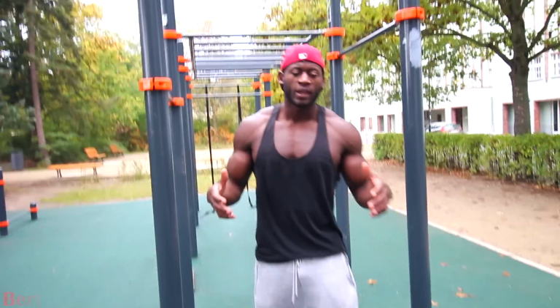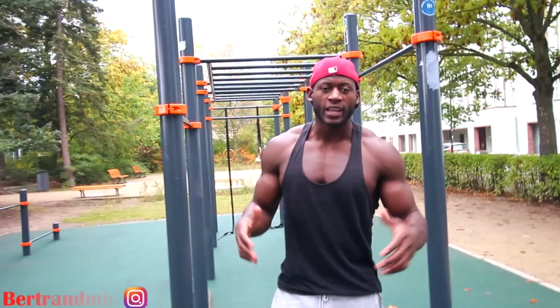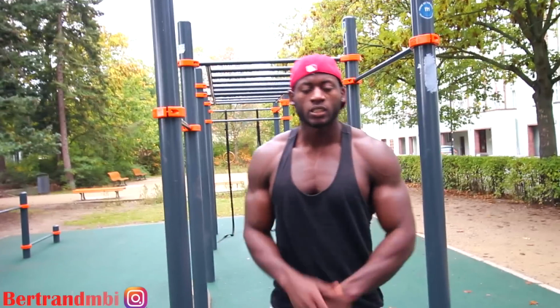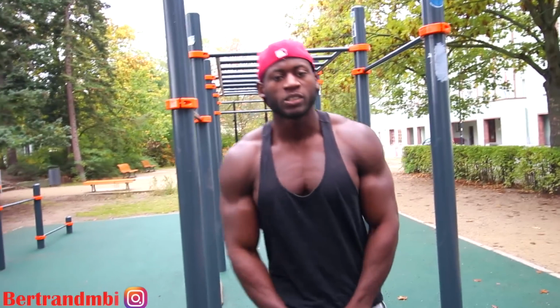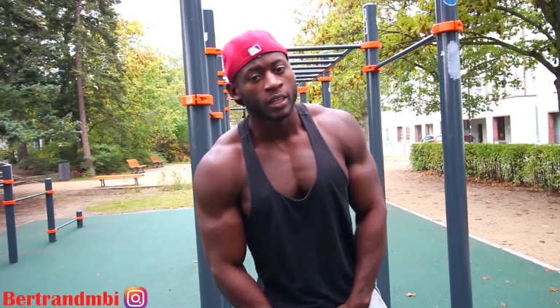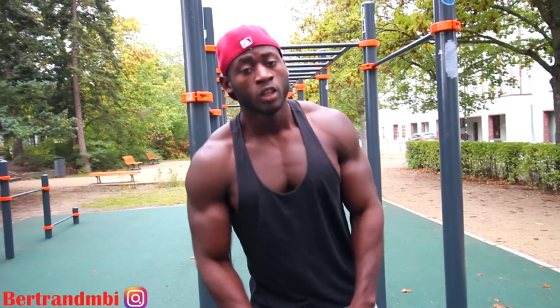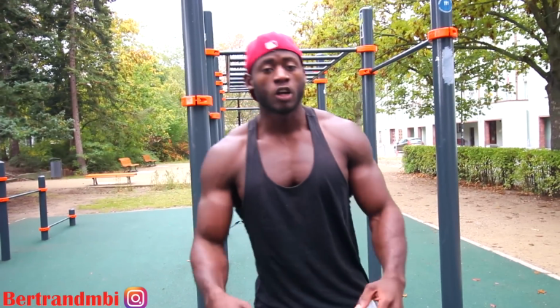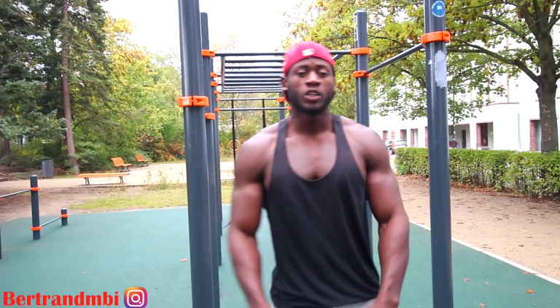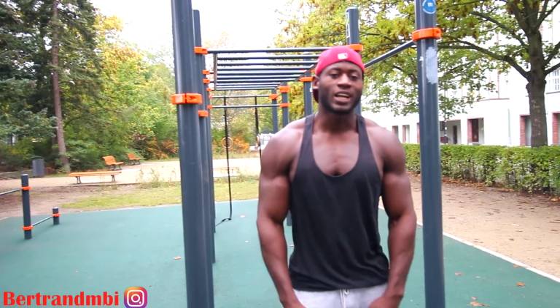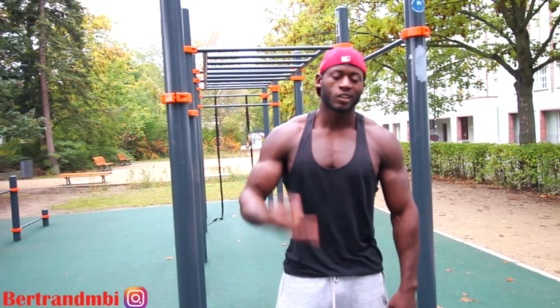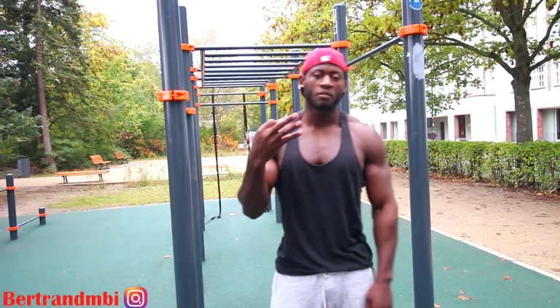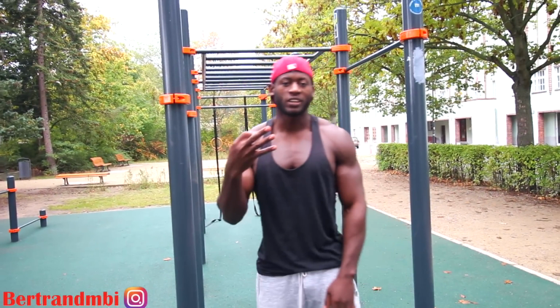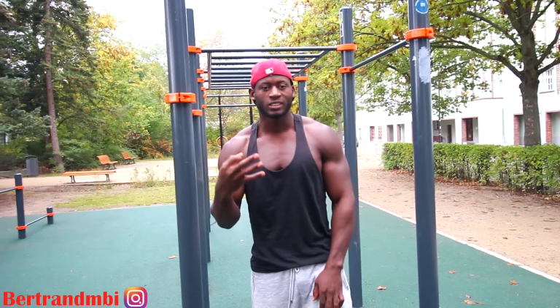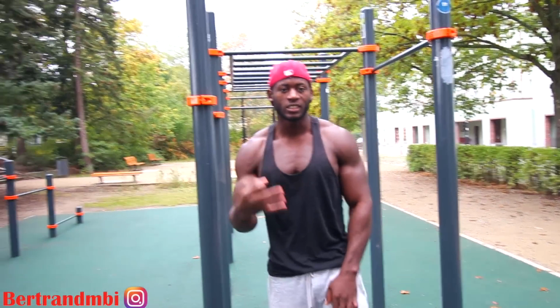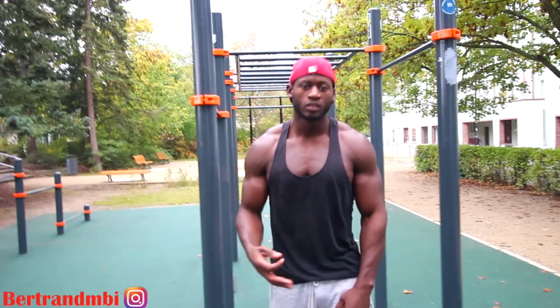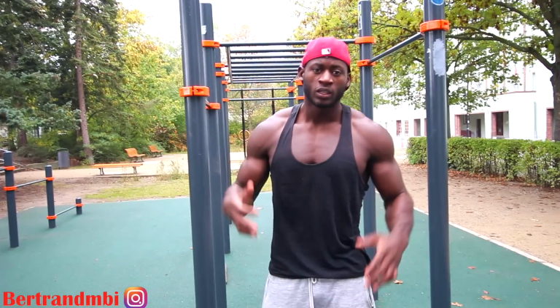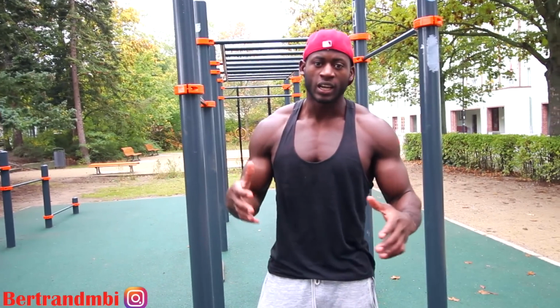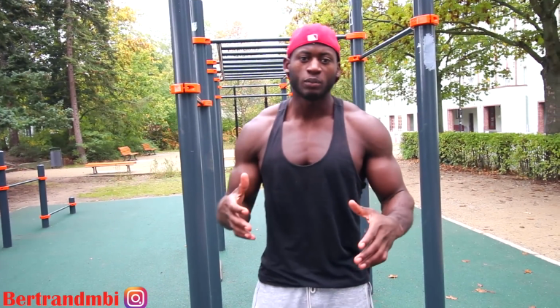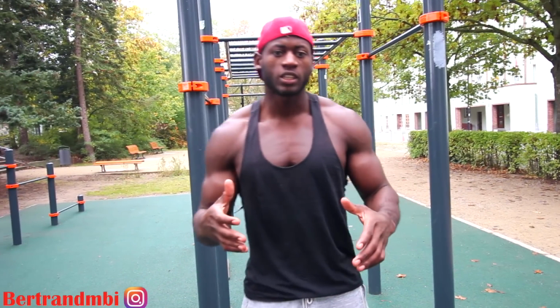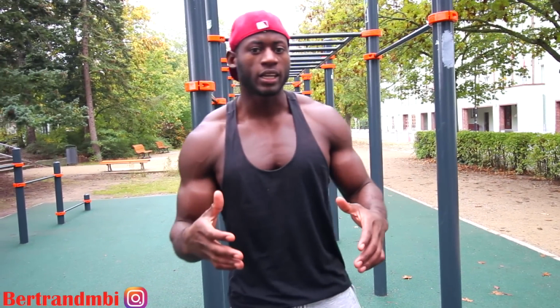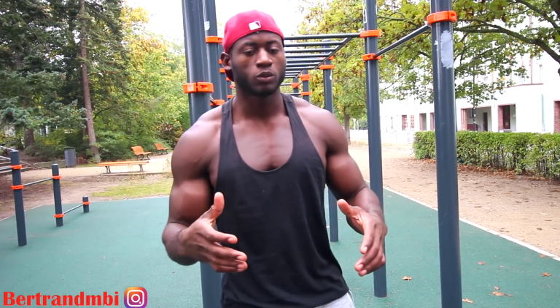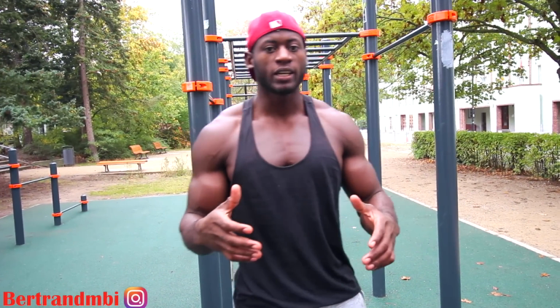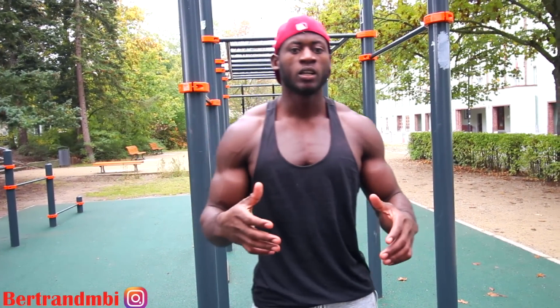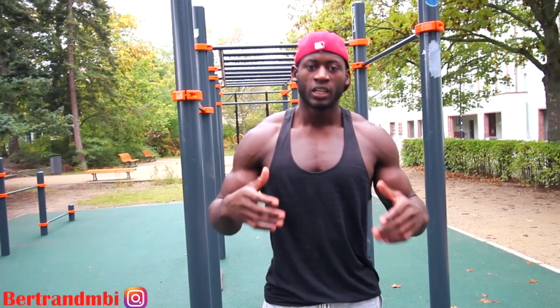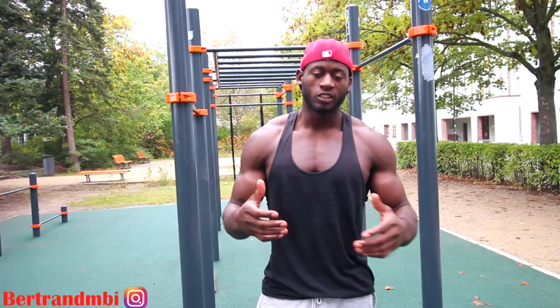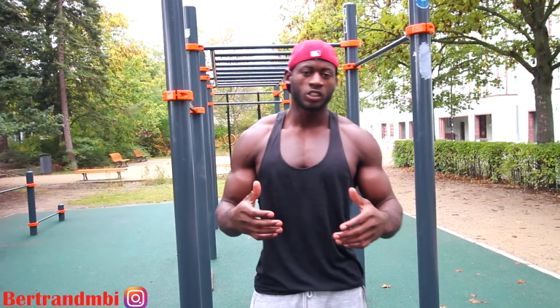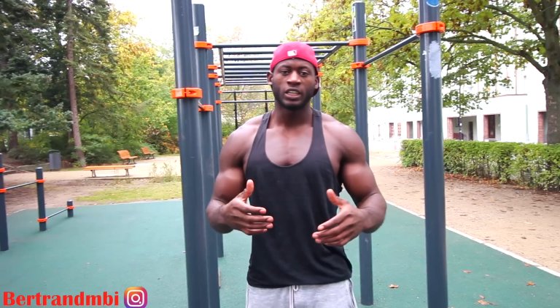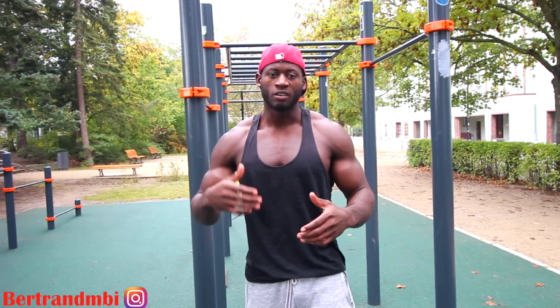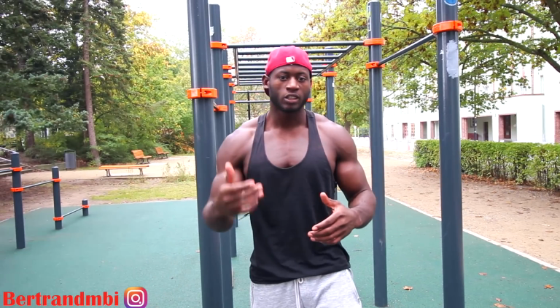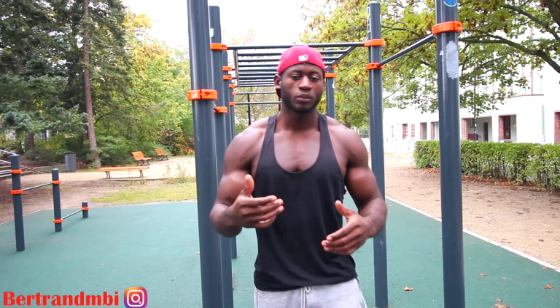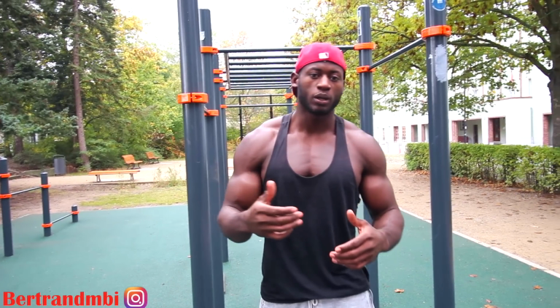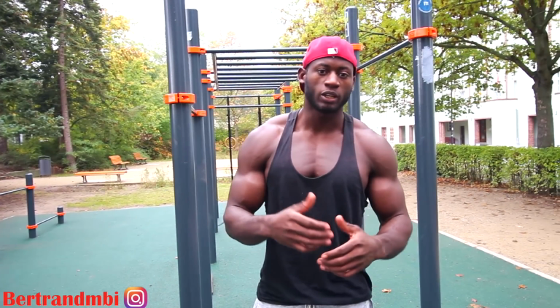Hey guys, it's Bertrand here. Today I'll be showing you guys a video of my favorite exercises. It's a nice combination that I like to put together. It's an endurance training and it actually helps you to build up strength.